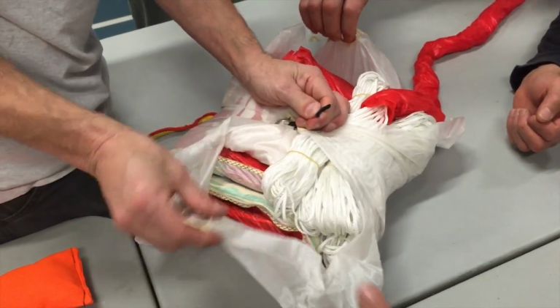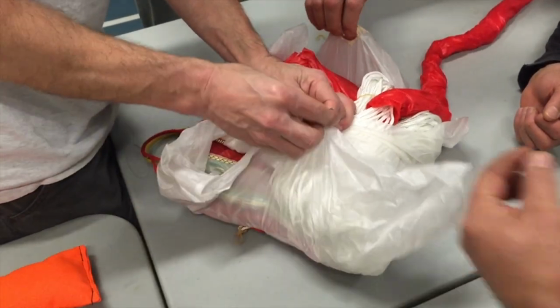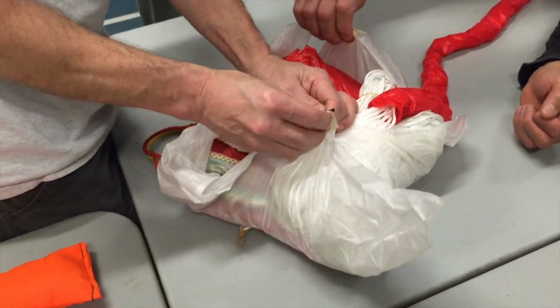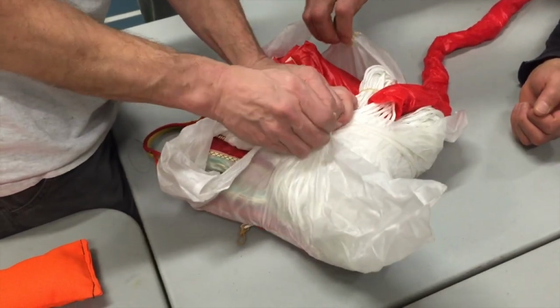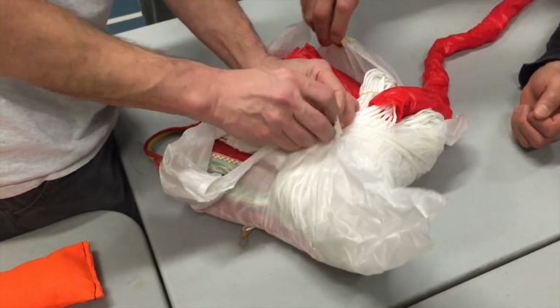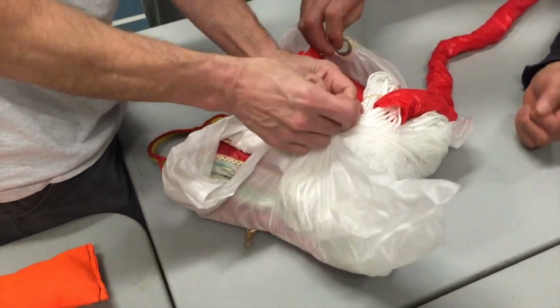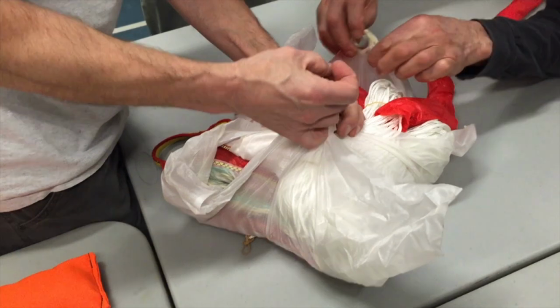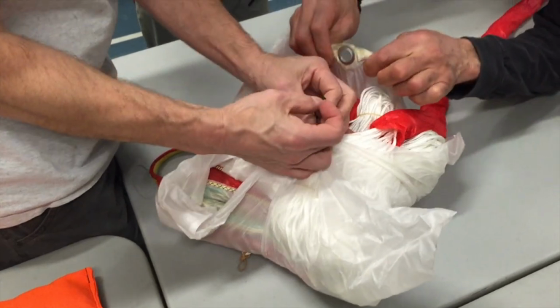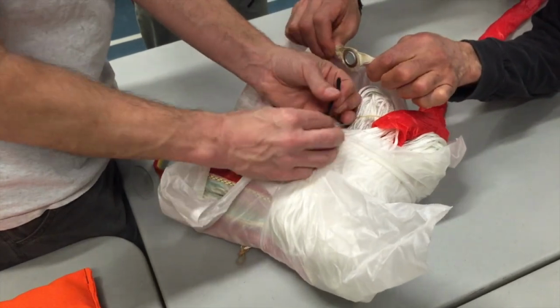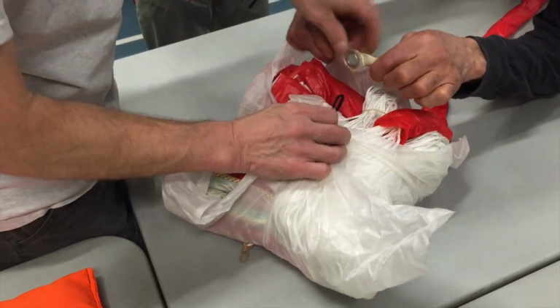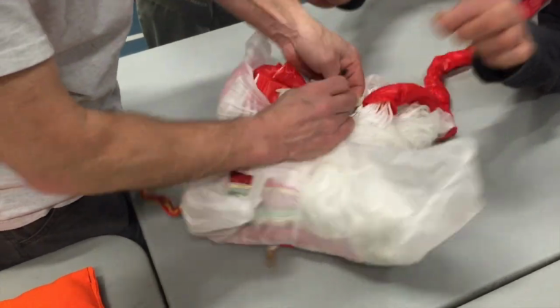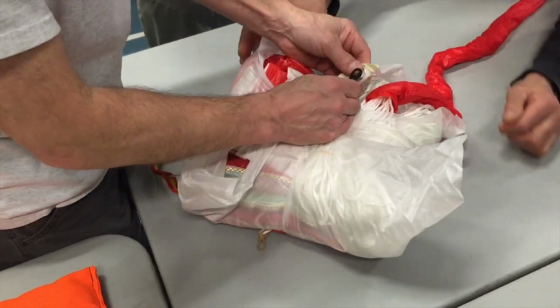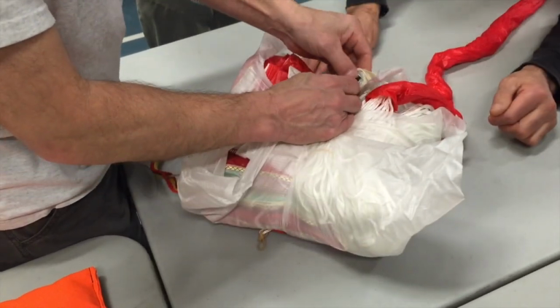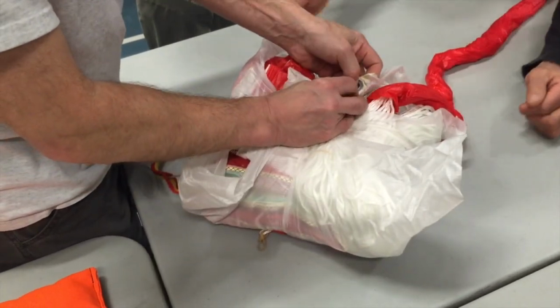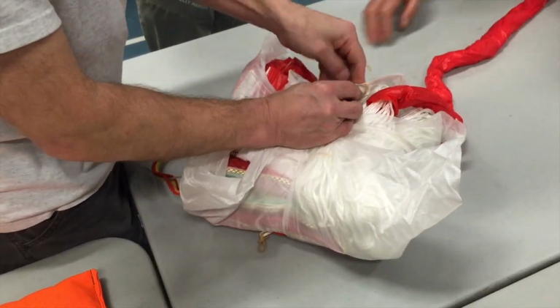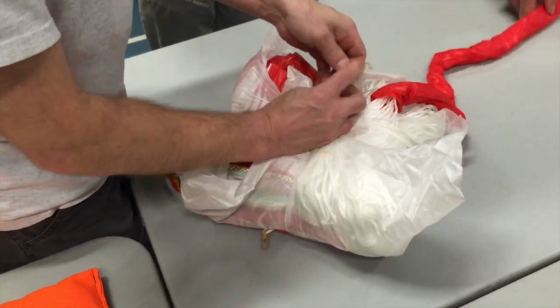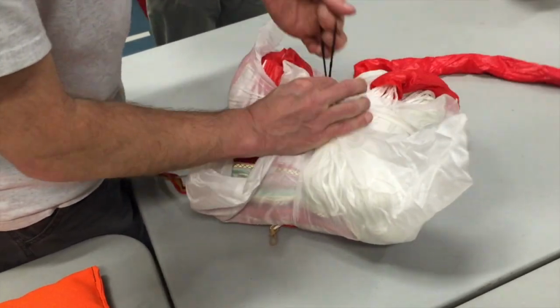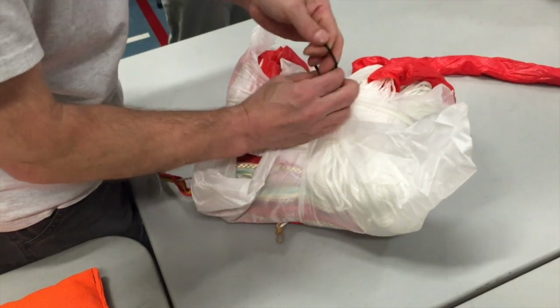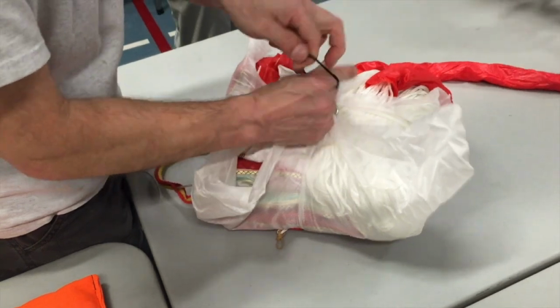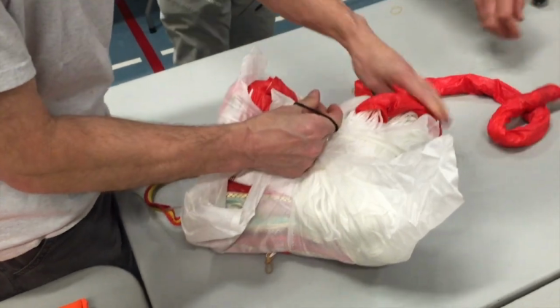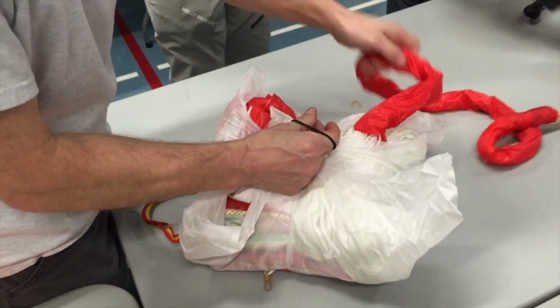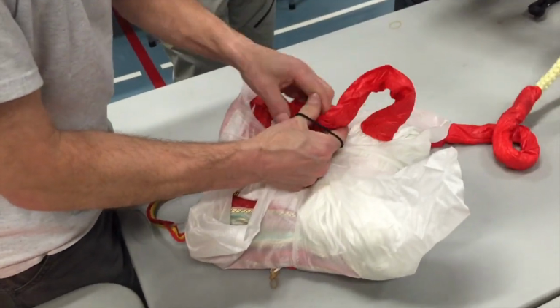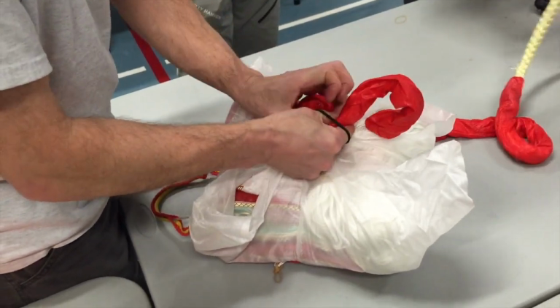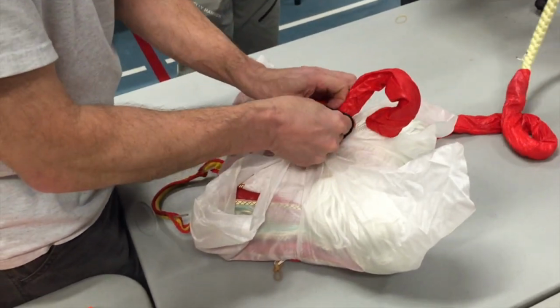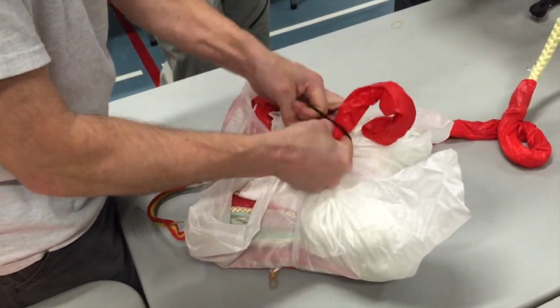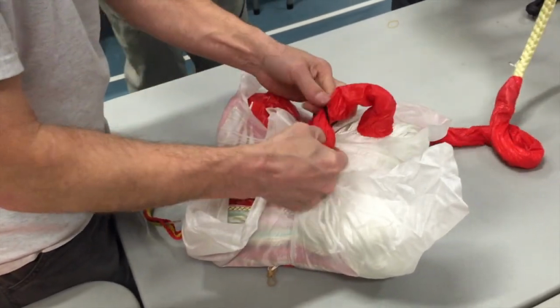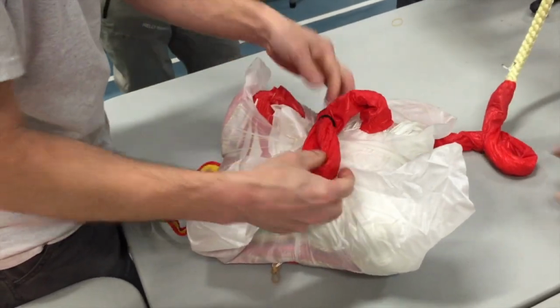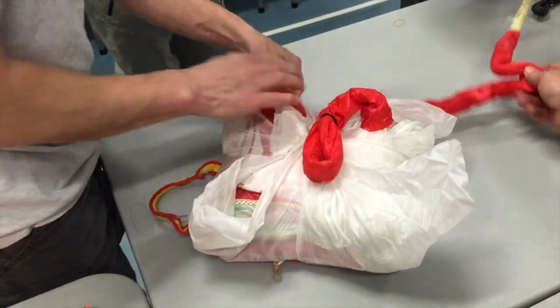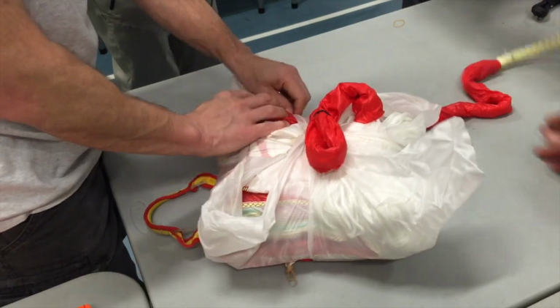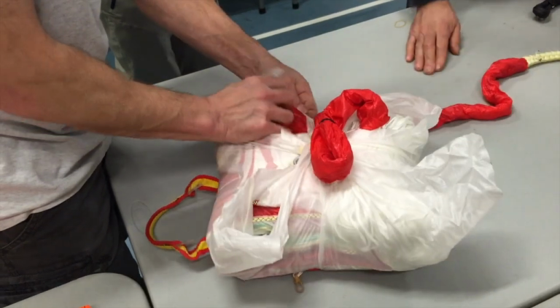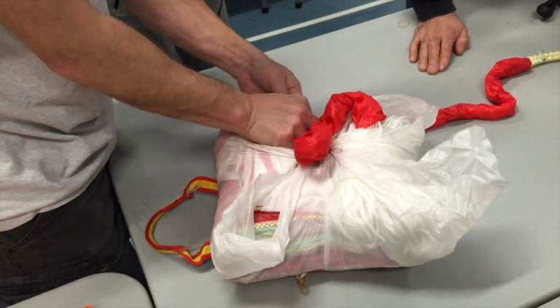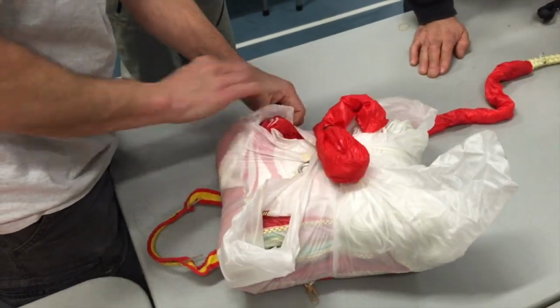Almost done here. It's almost finished in the deployment bag. And from here it gets obviously hooked back into the harness. Unfortunately I didn't get the footage of that, but every harness is a bit different, so there are some tricks there as well.